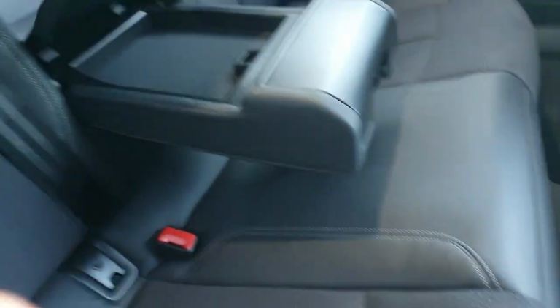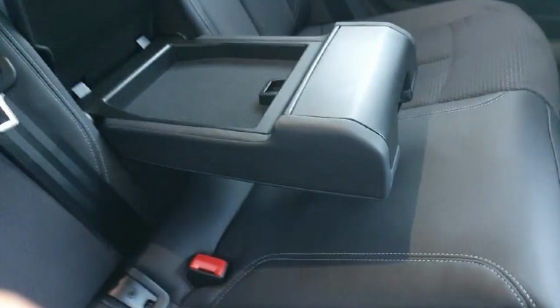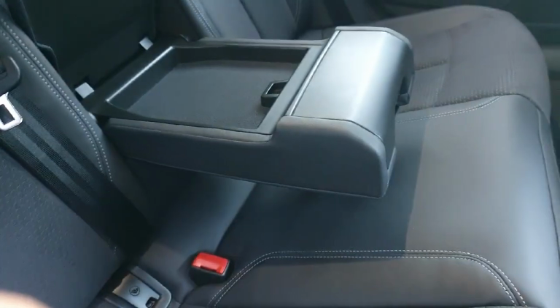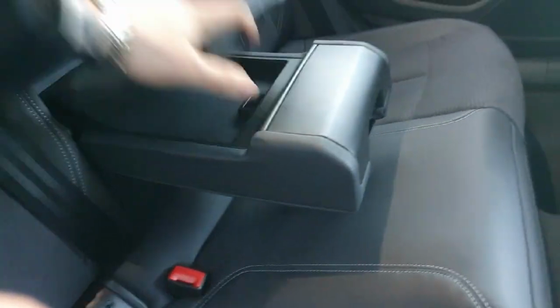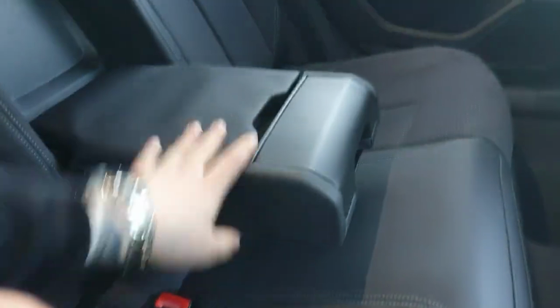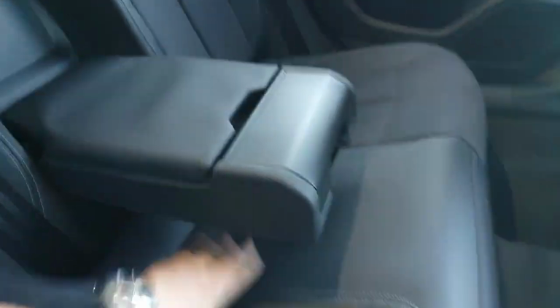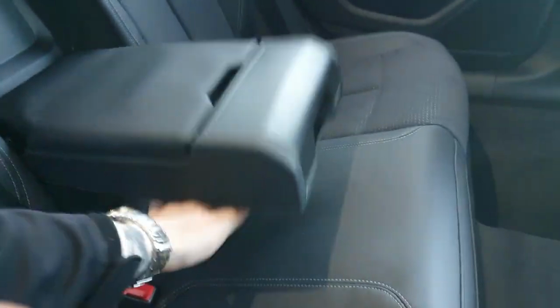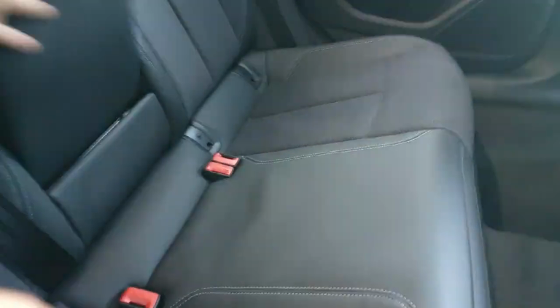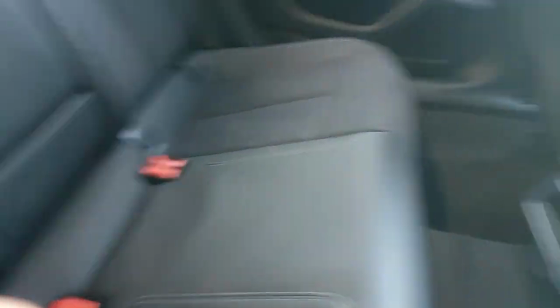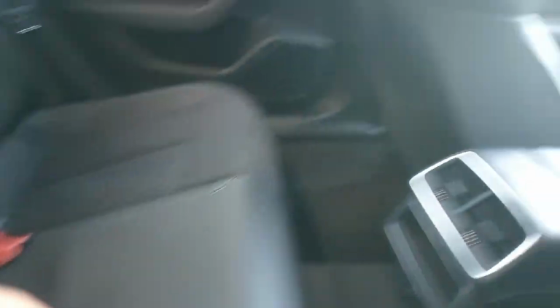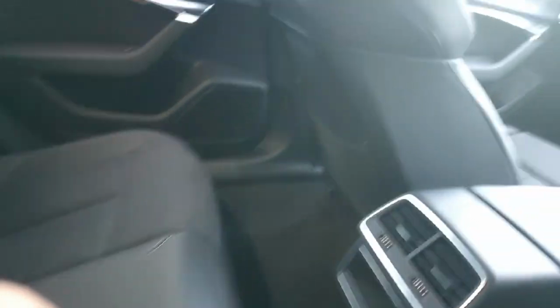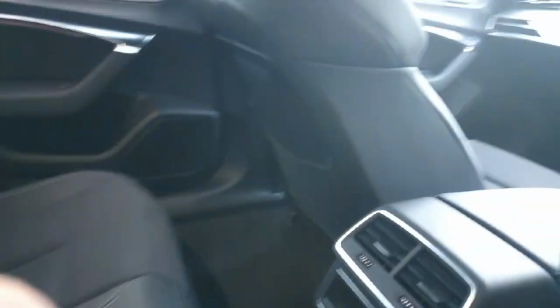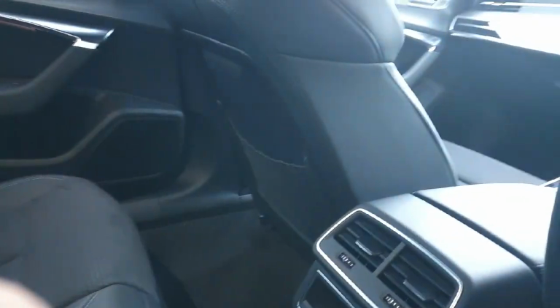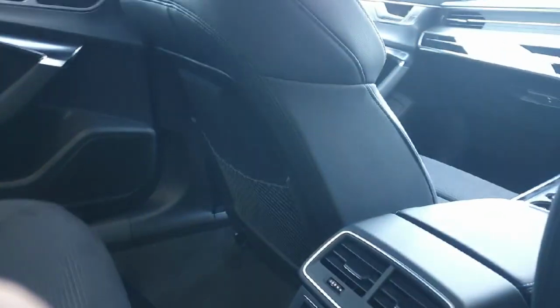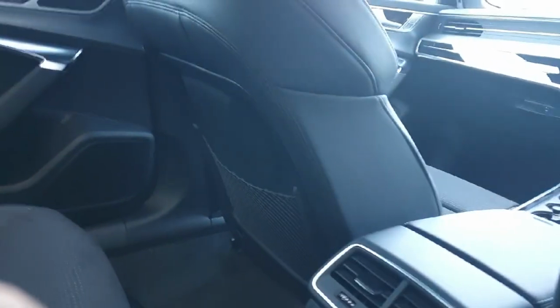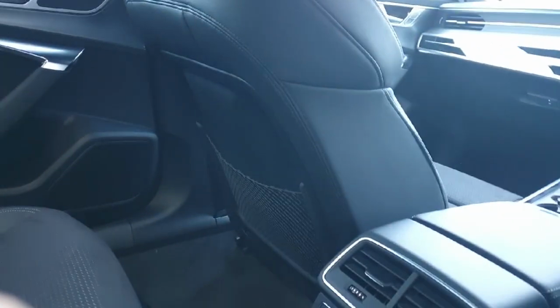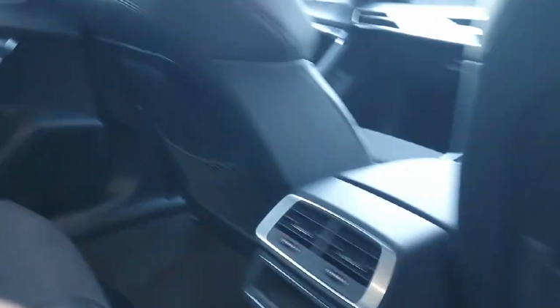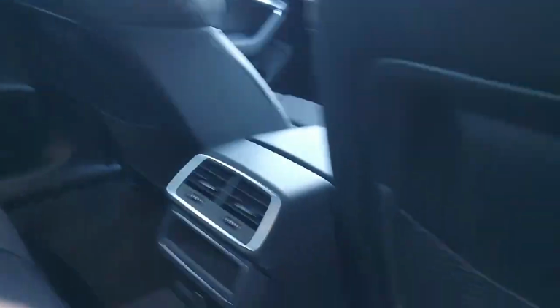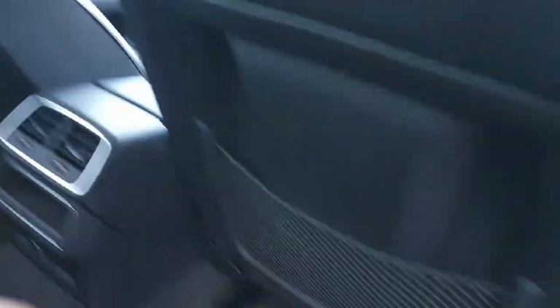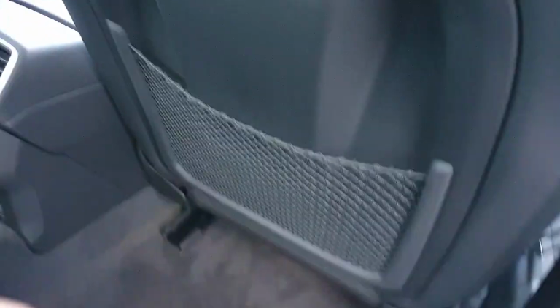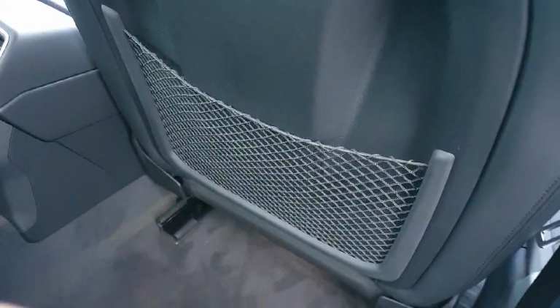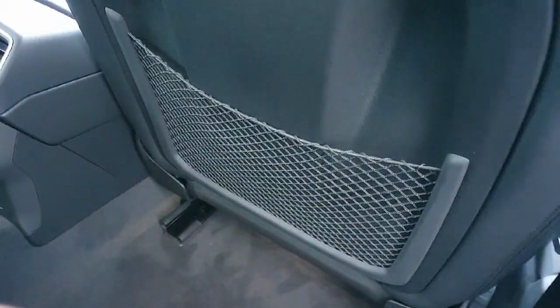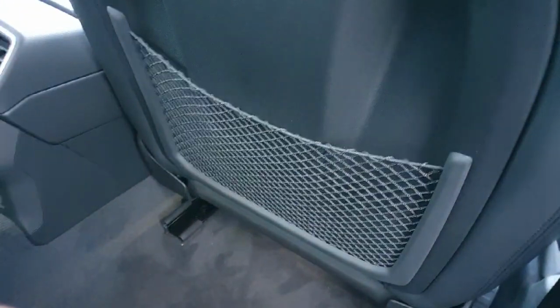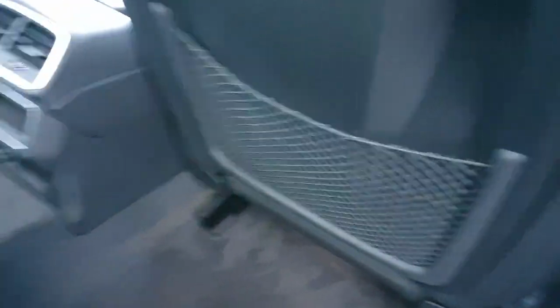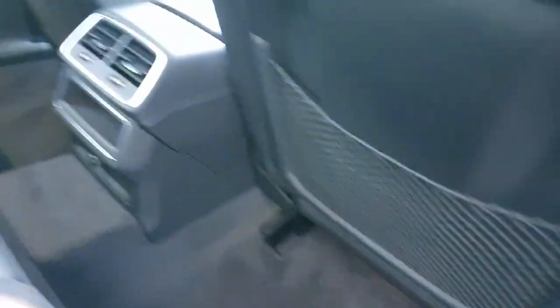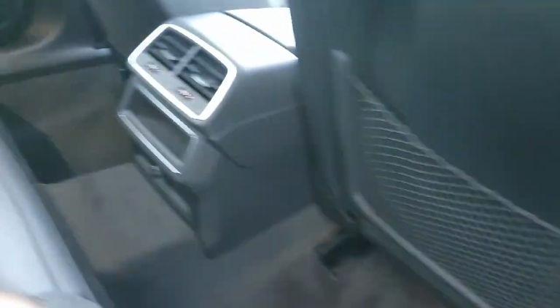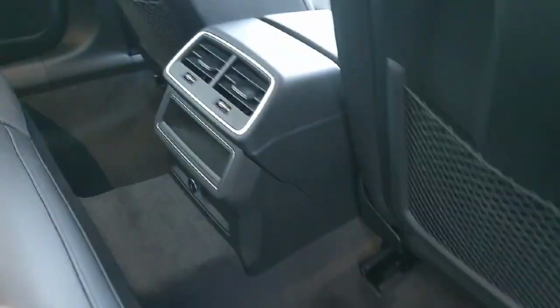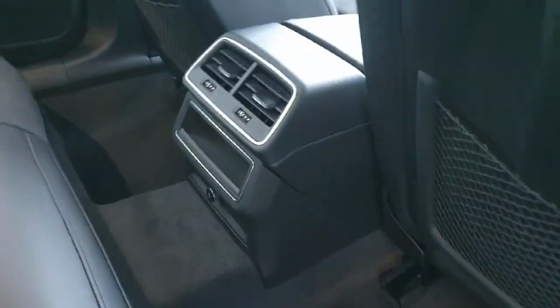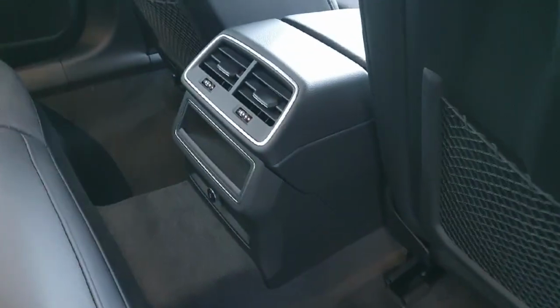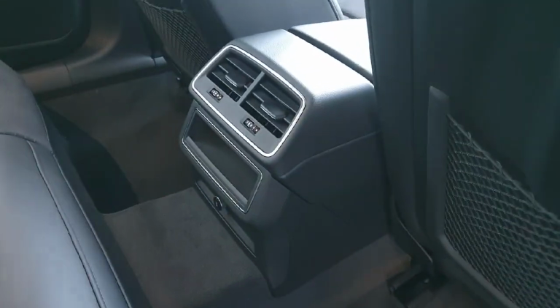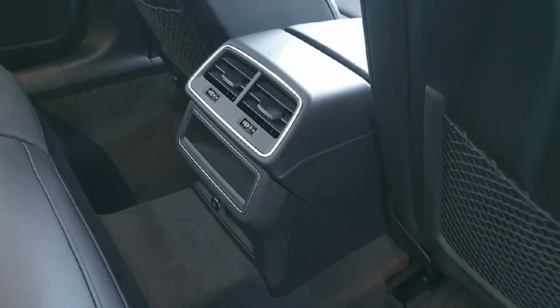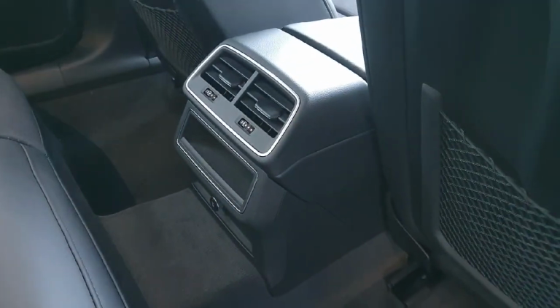There's also a small bit of storage in the centre, and some extra storage at the back of both the passenger and the driver's chair. In the centre we also have the rear ventilation.